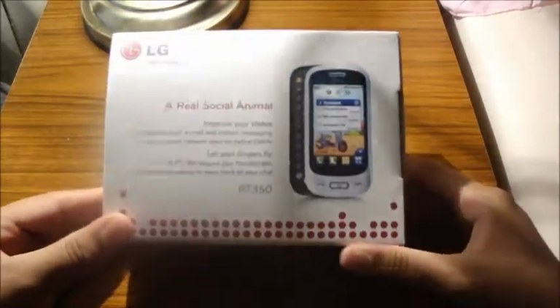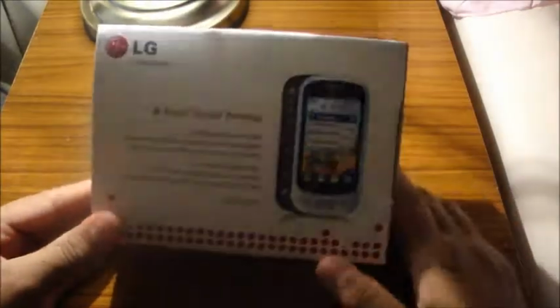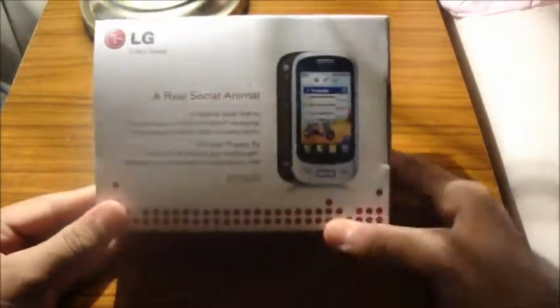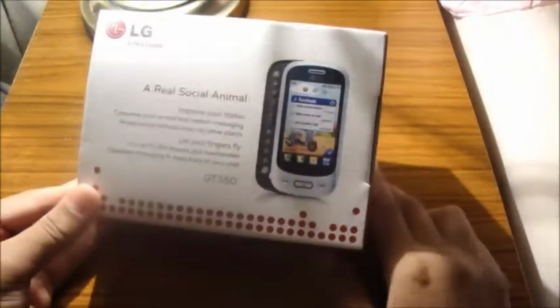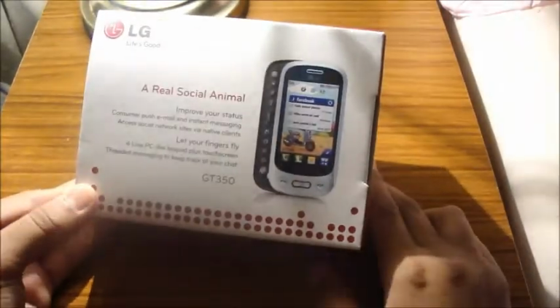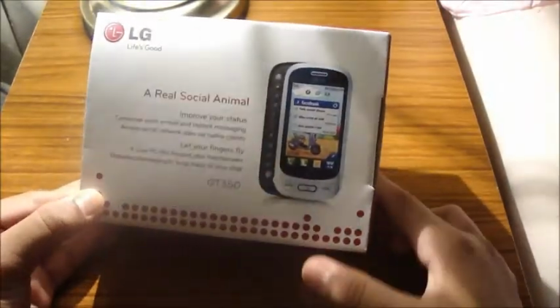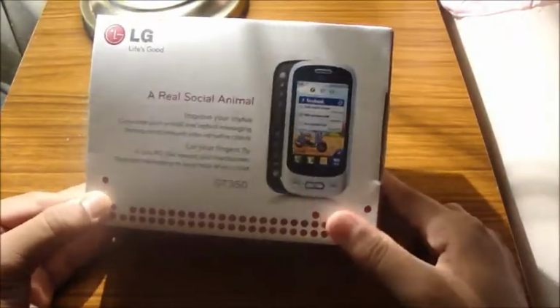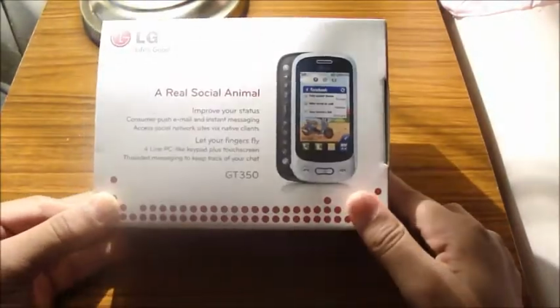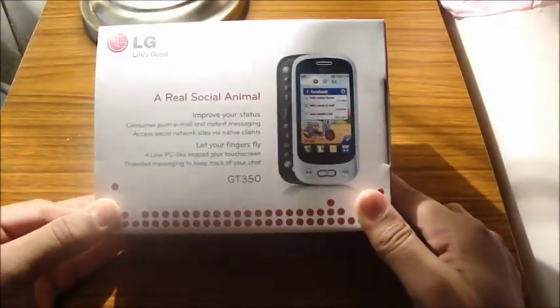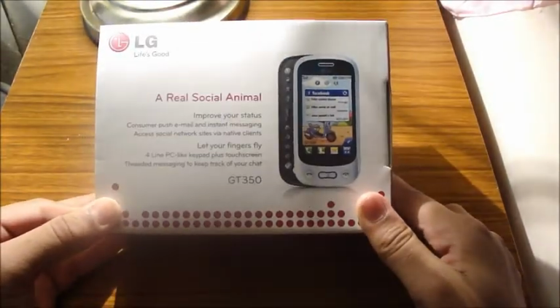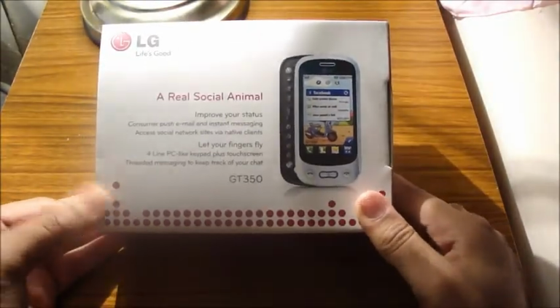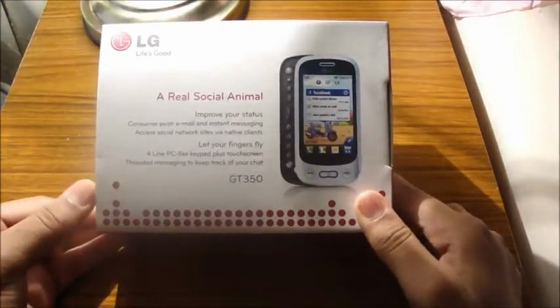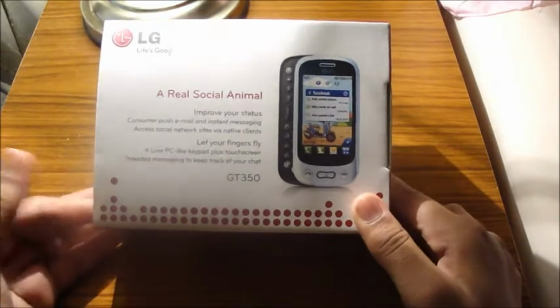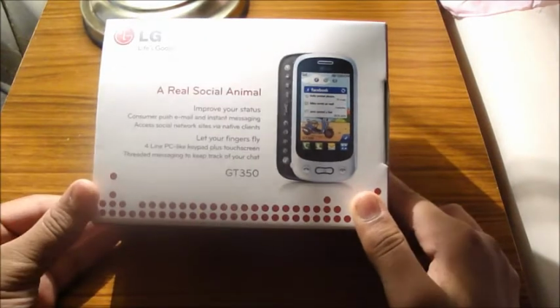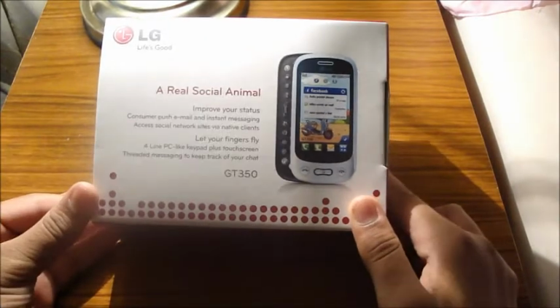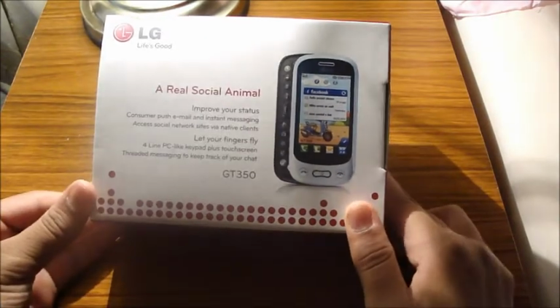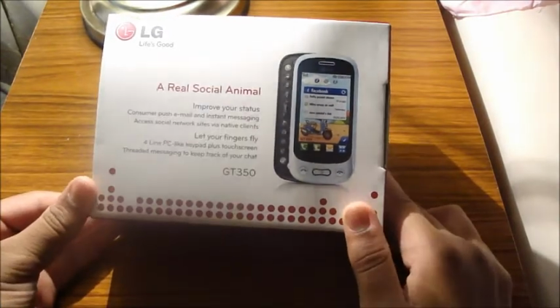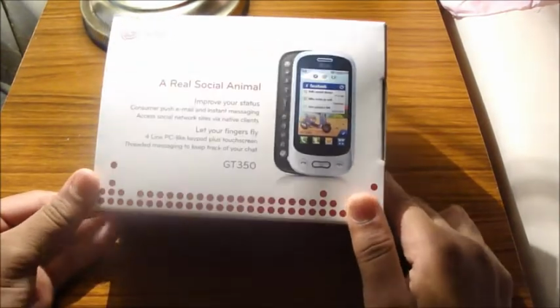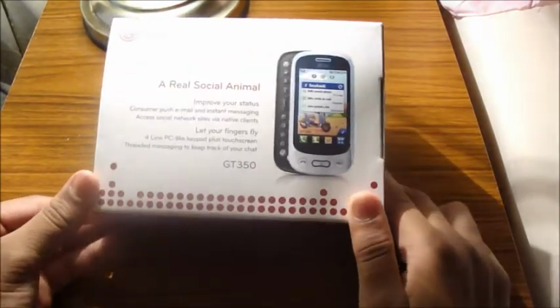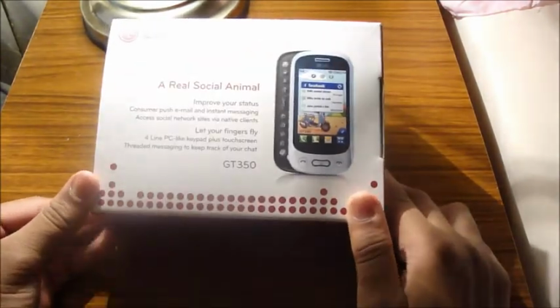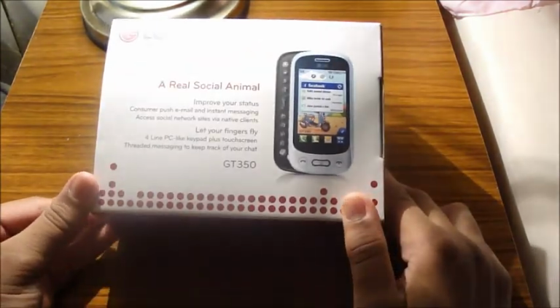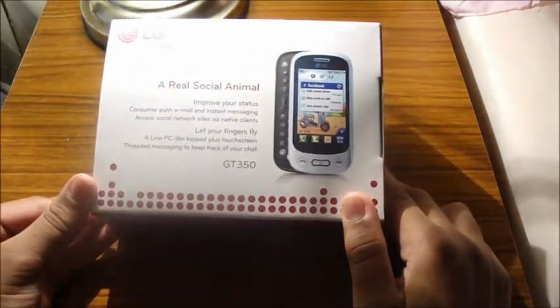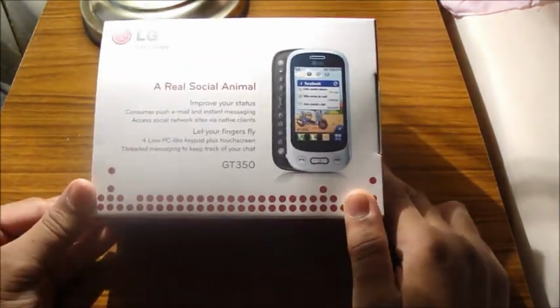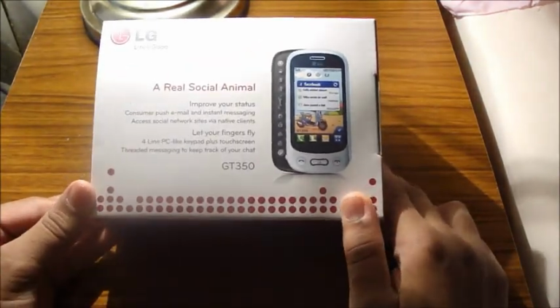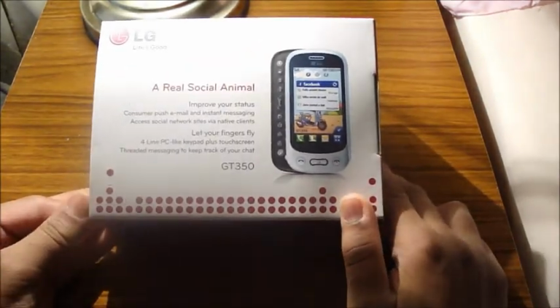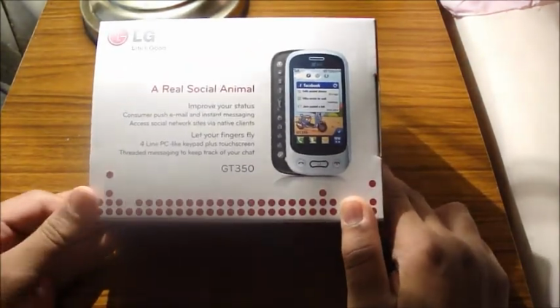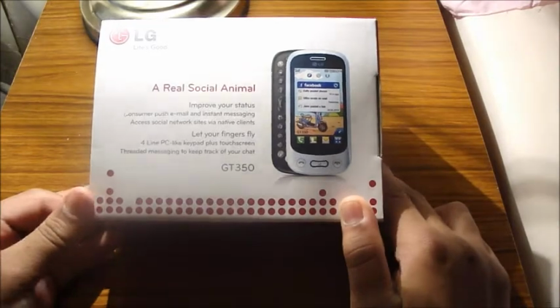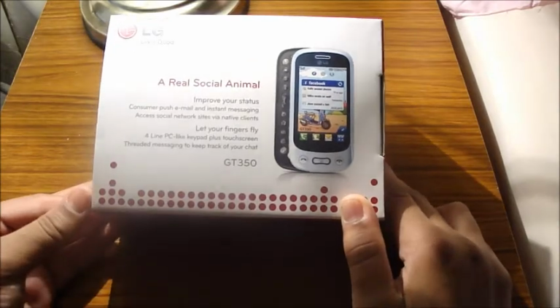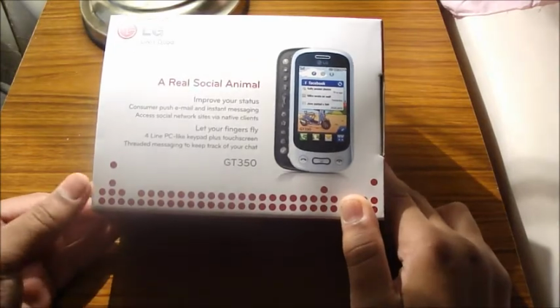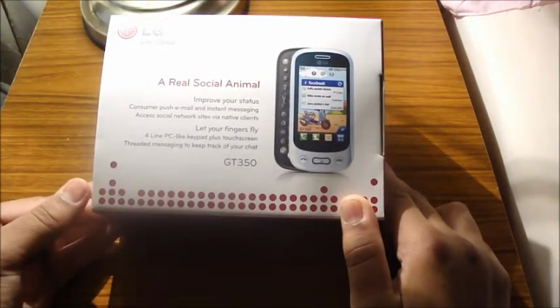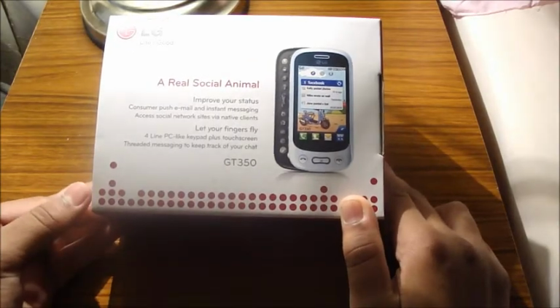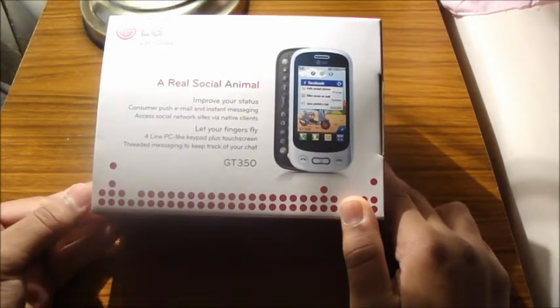It's a nice touch screen QWERTY keypad, great for social networking sites such as Facebook especially. It has a four-line PC keypad plus touch screen for messaging to keep track of your chat.